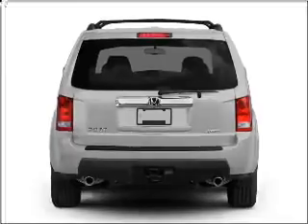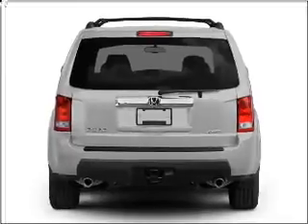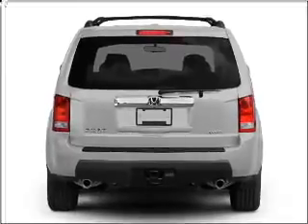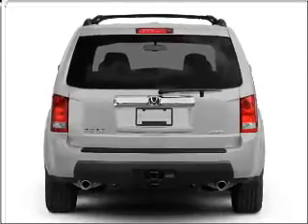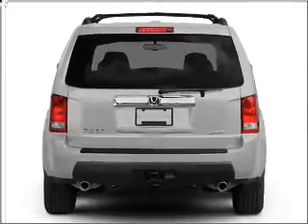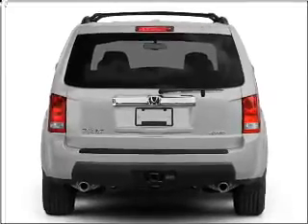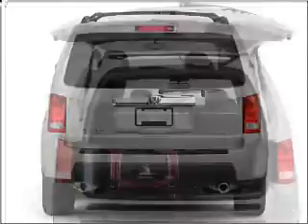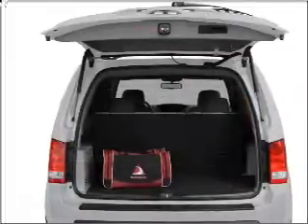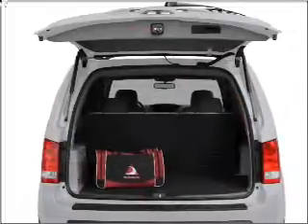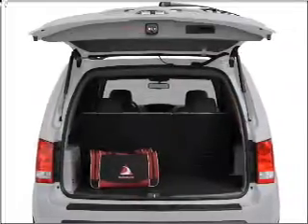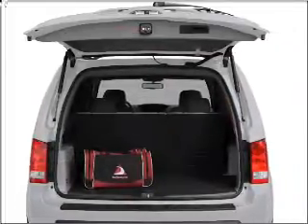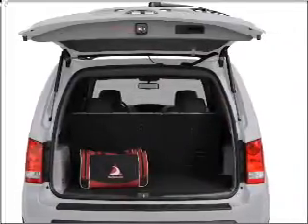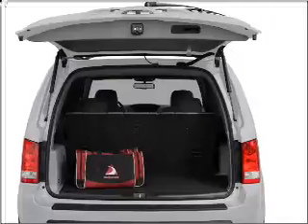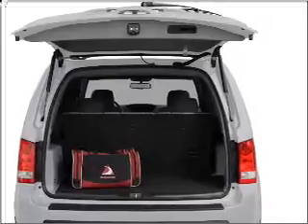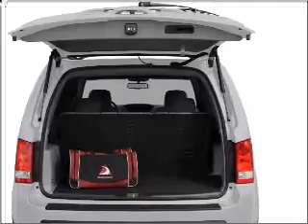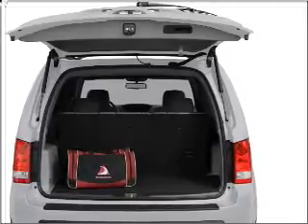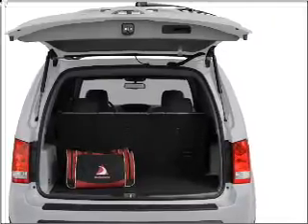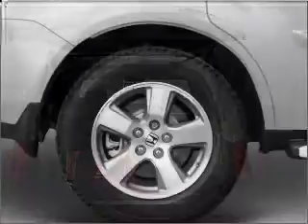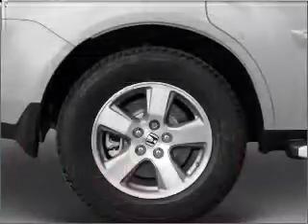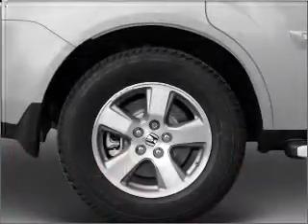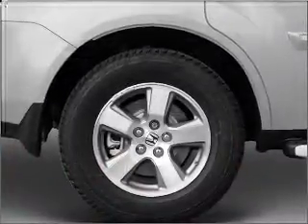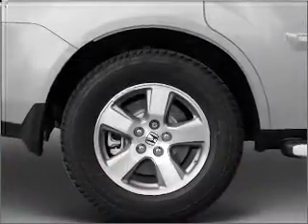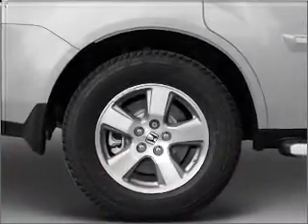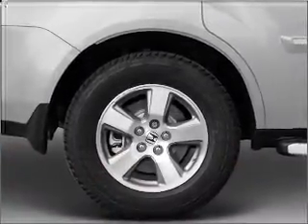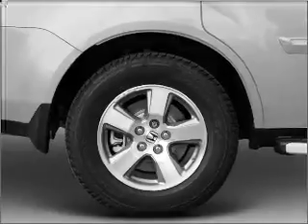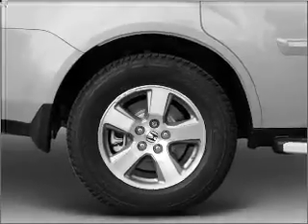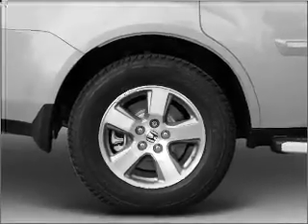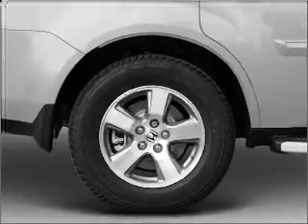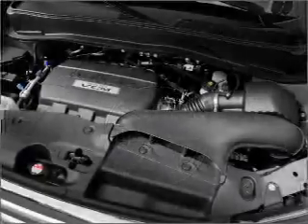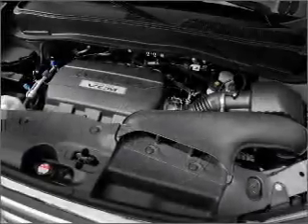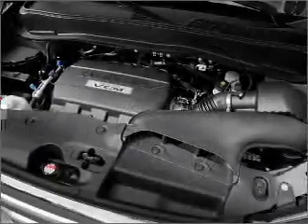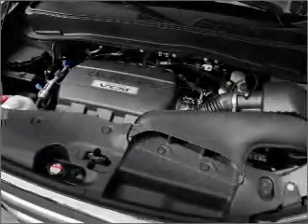GPS navigation will guide you to your destination. Premium wheels lend a distinctive appearance. Savor your listening experience with the premium sound system. Anti-lock brakes help you bring your vehicle to a safe stop.